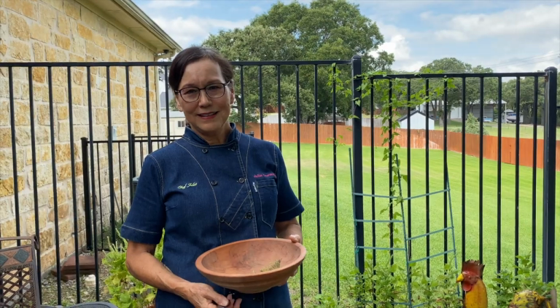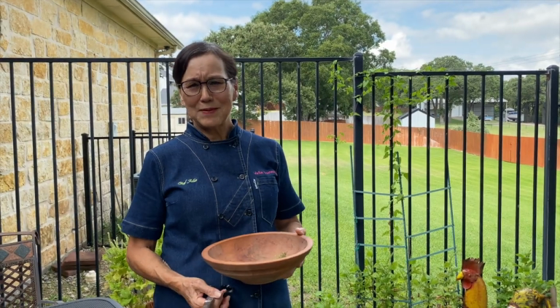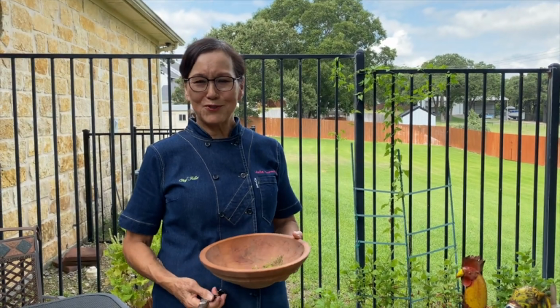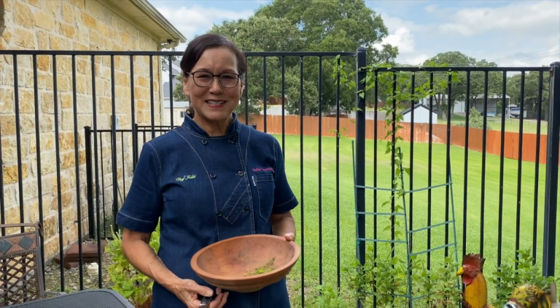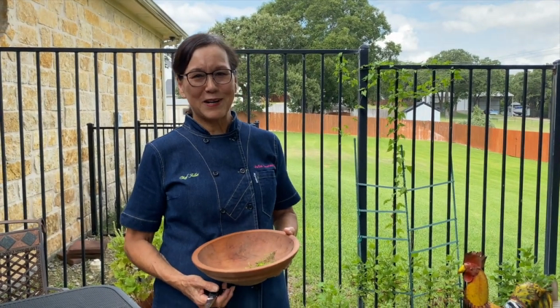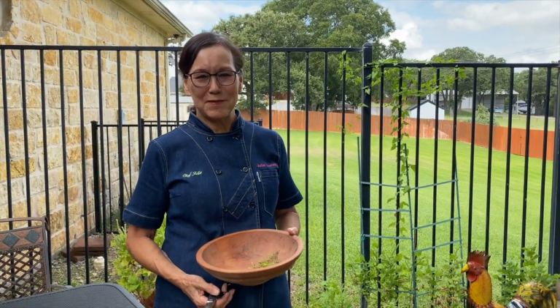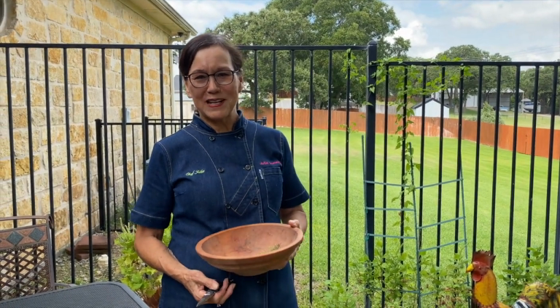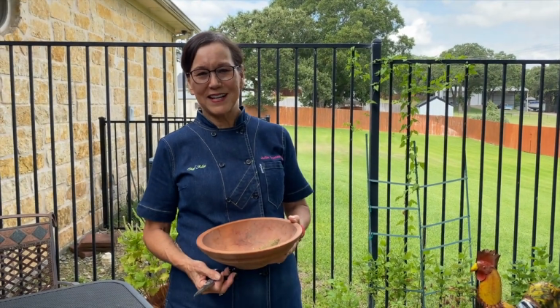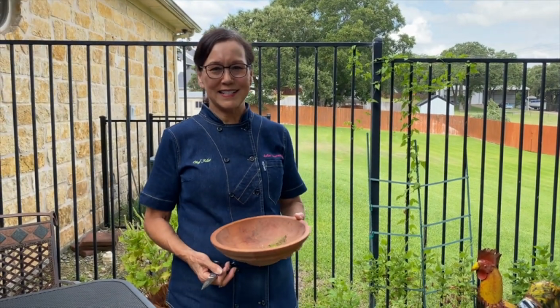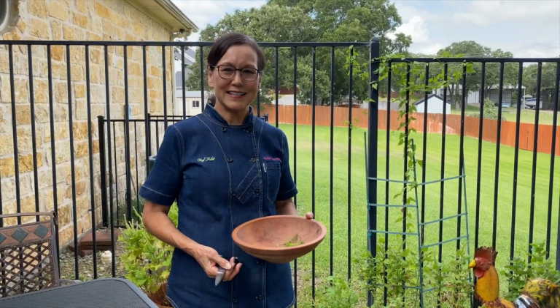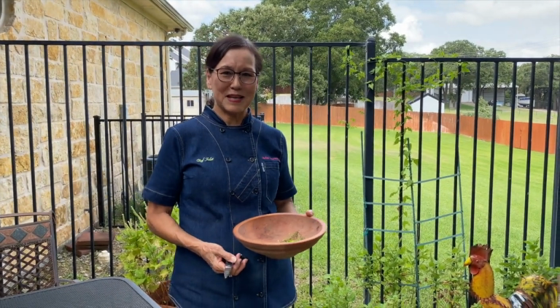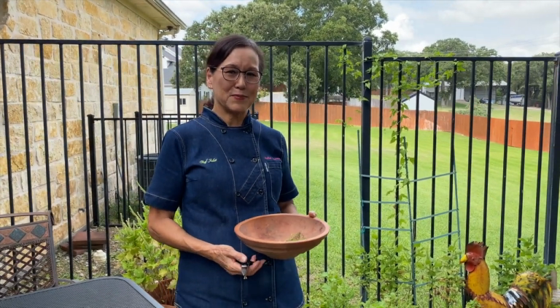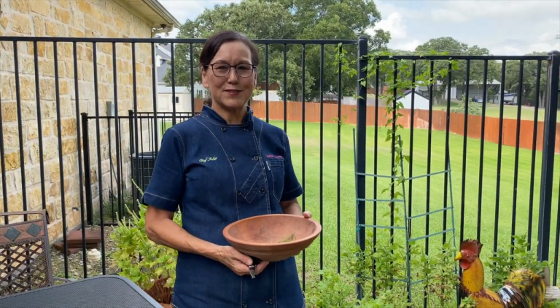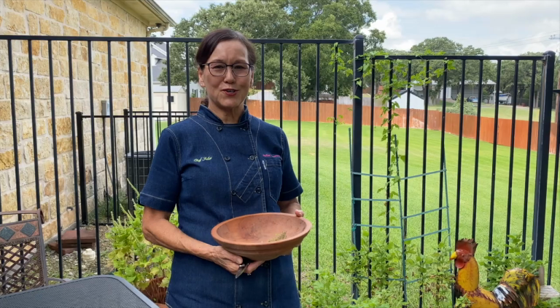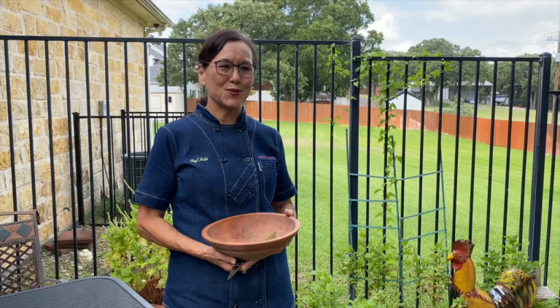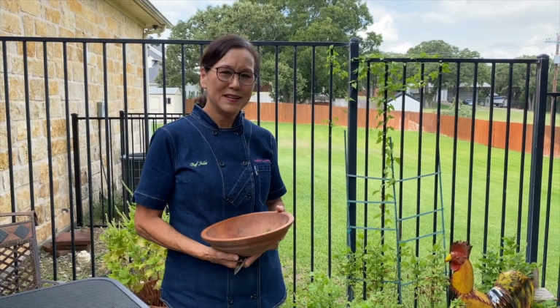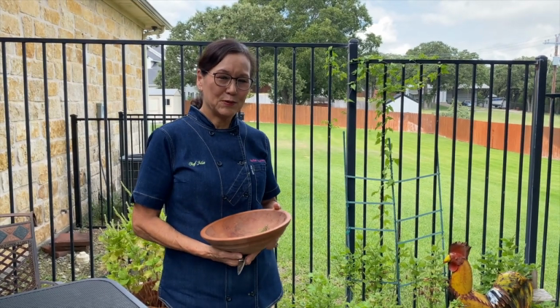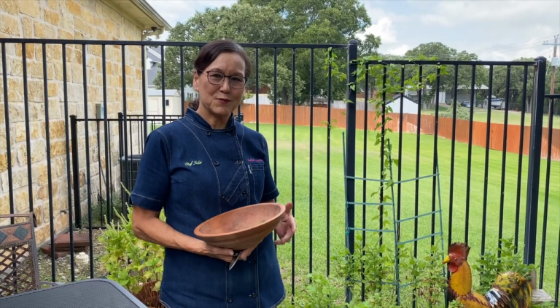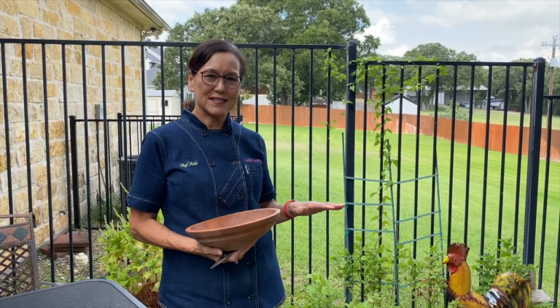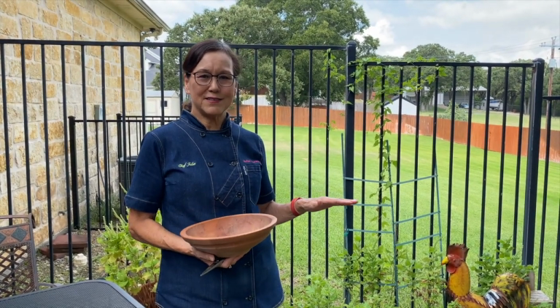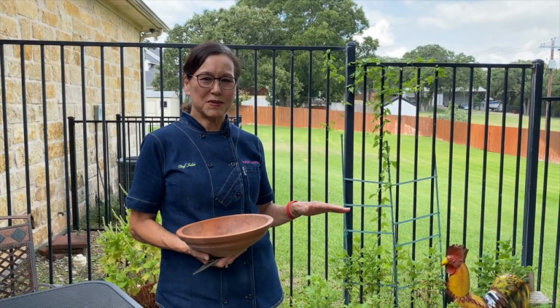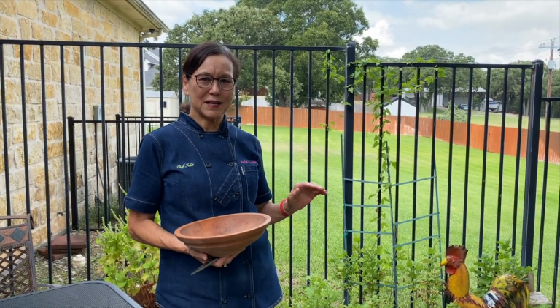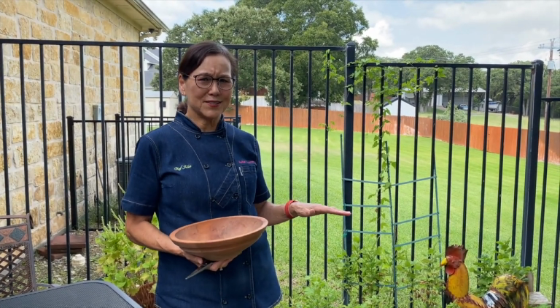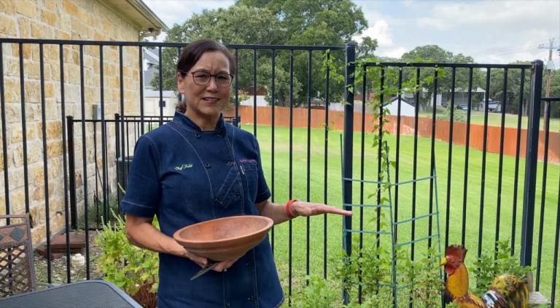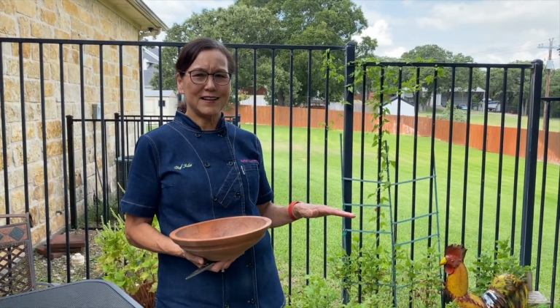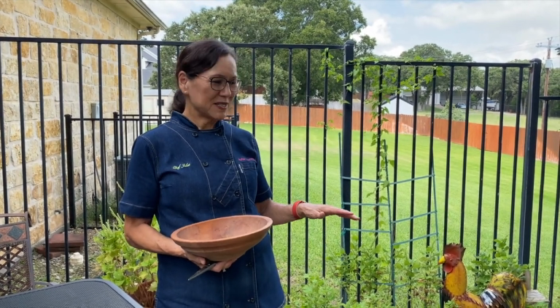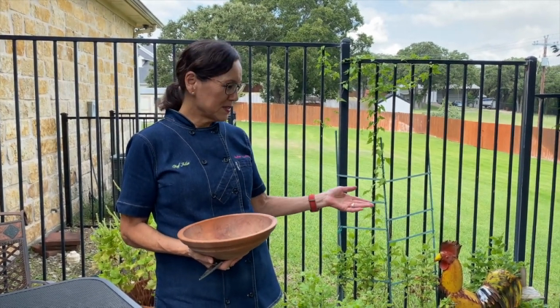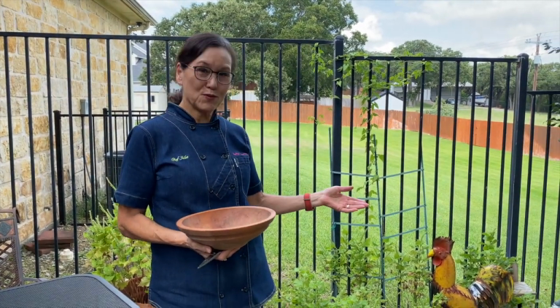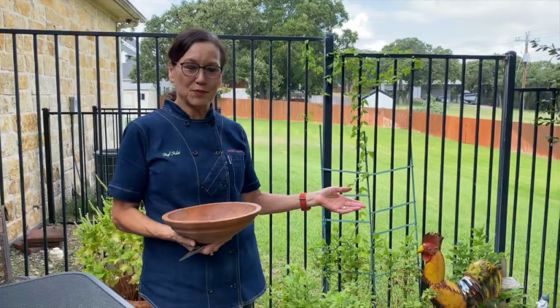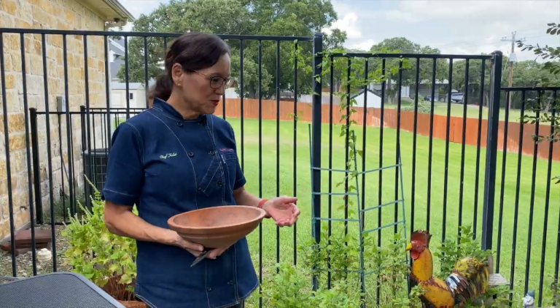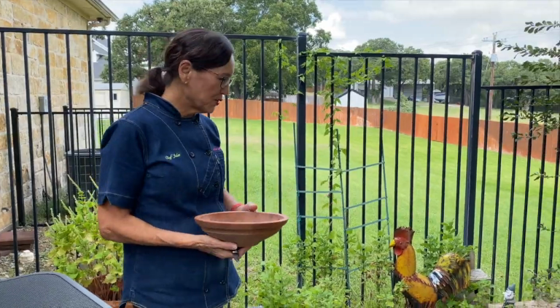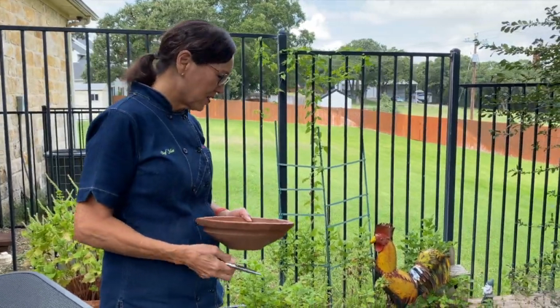Hi, I'm Chef Julia Dunaway, and I'm moving outside today to make some butternut squash soup. One of the reasons I thought this would be a great thing to cook outside is because I'm going to start with some herbs from the herb garden.